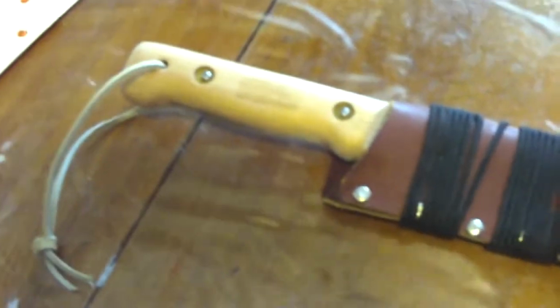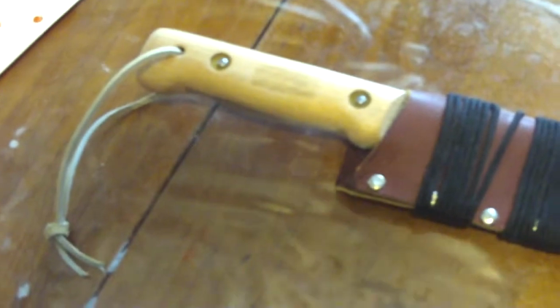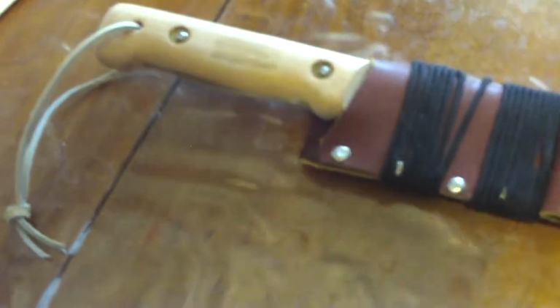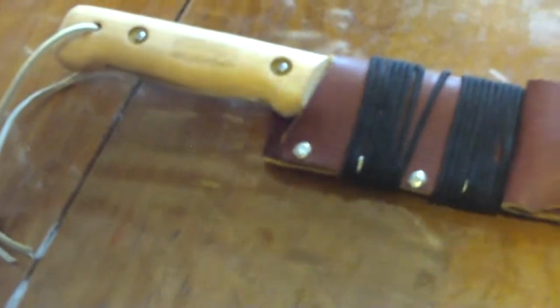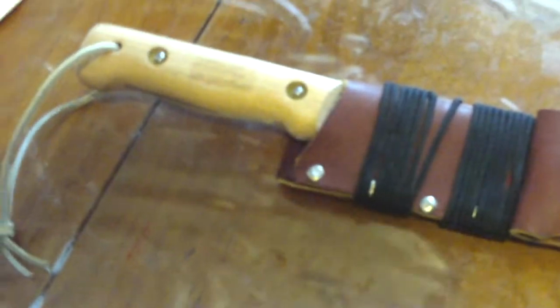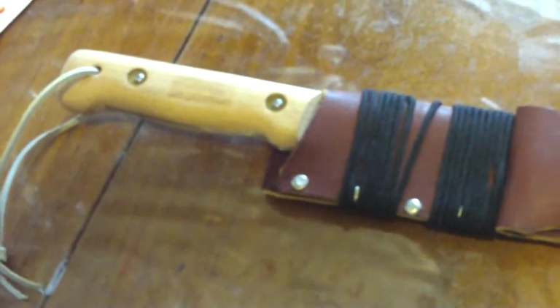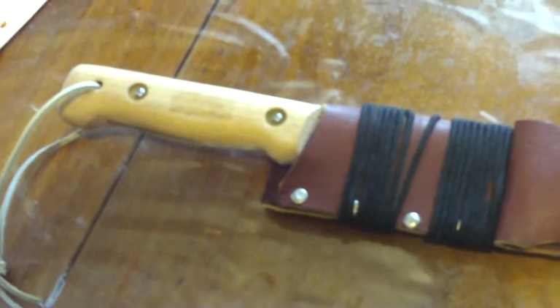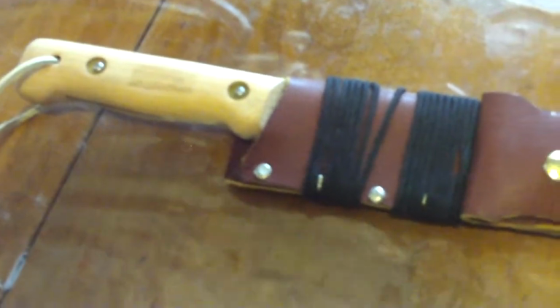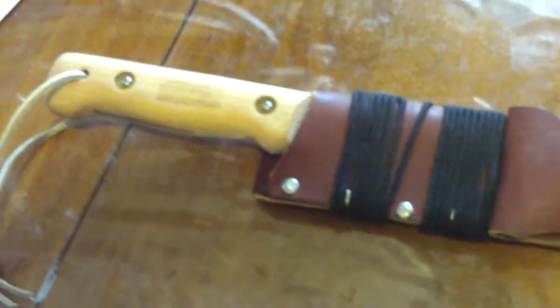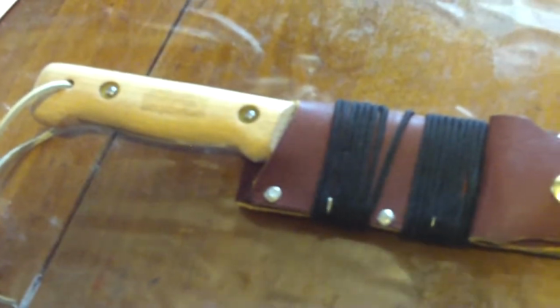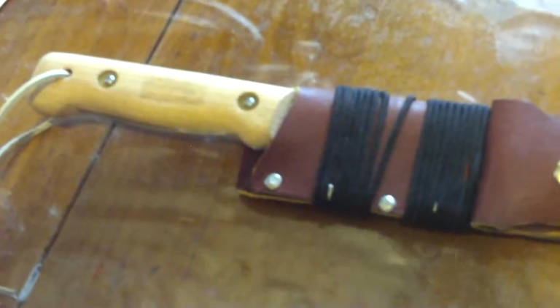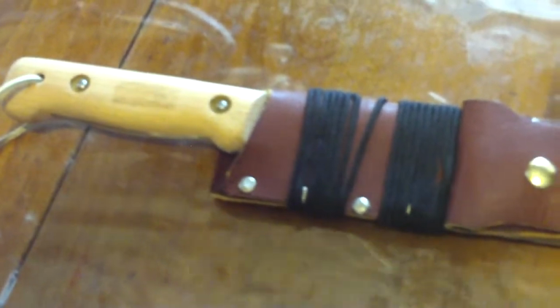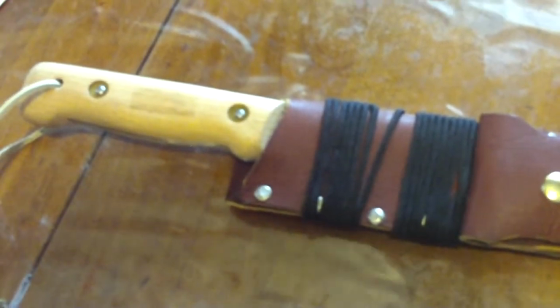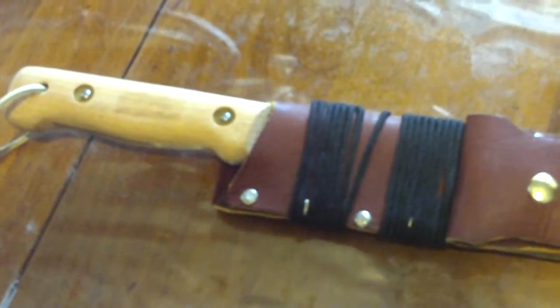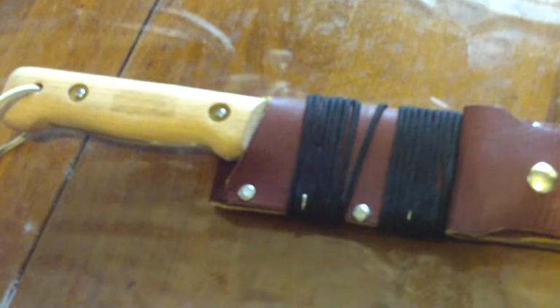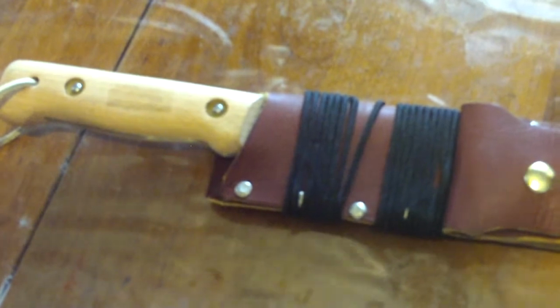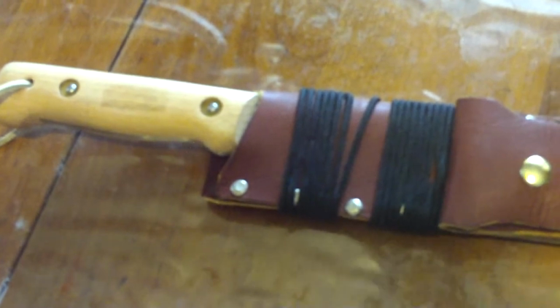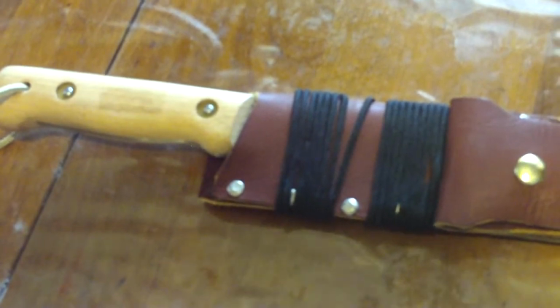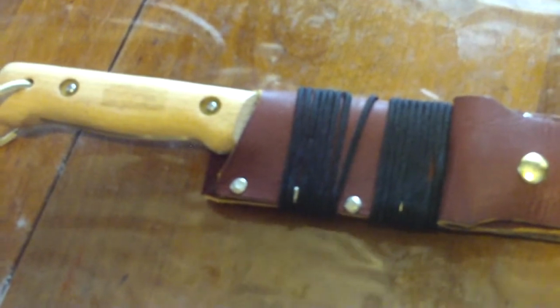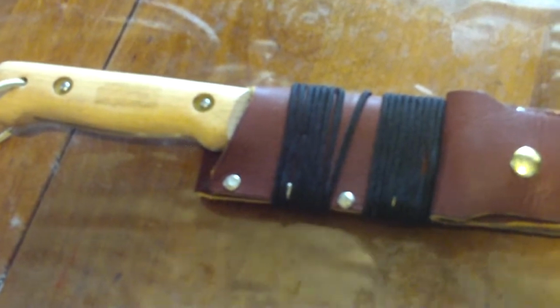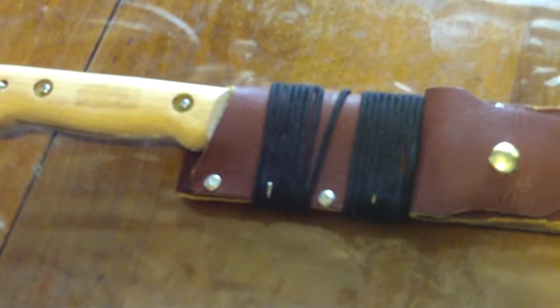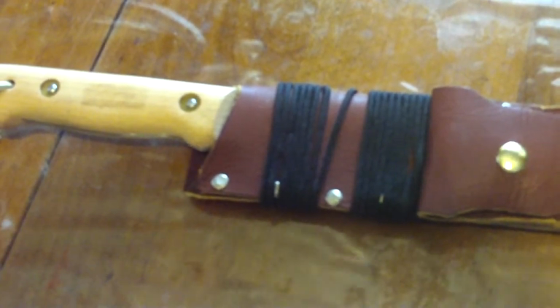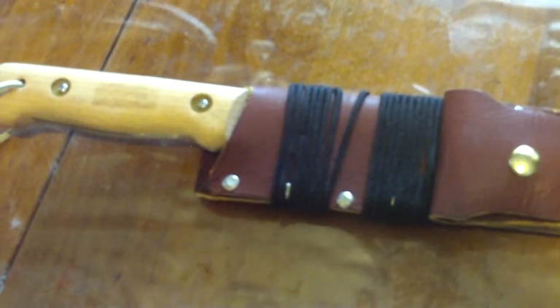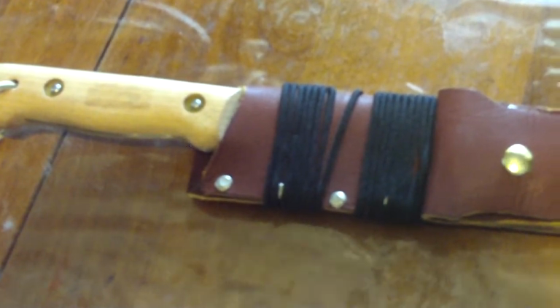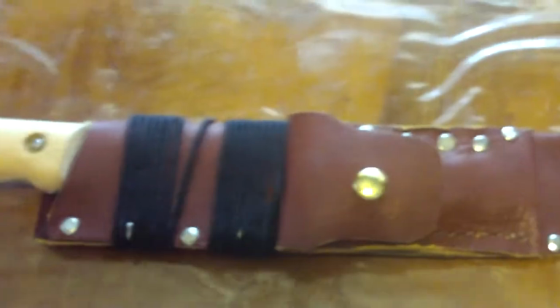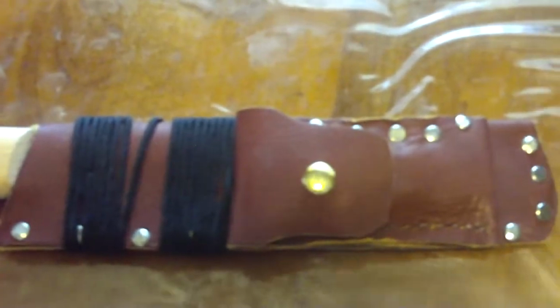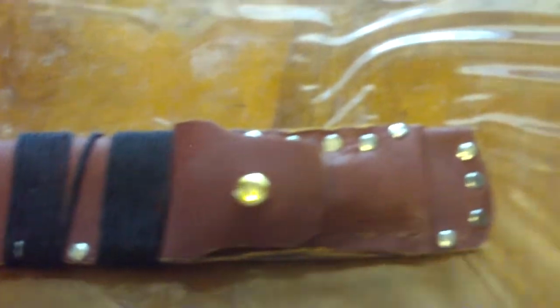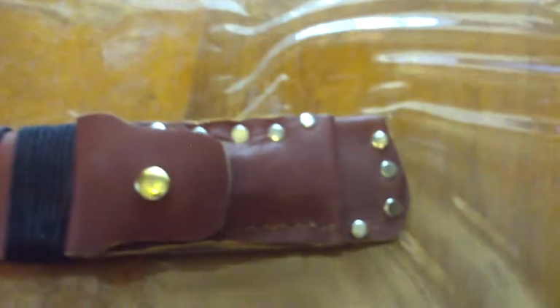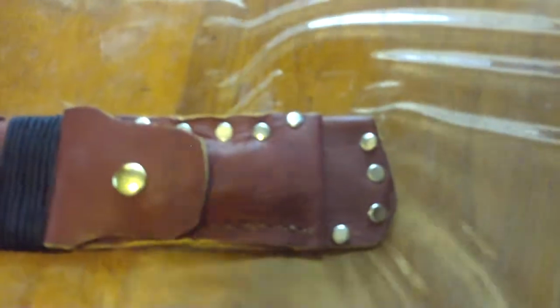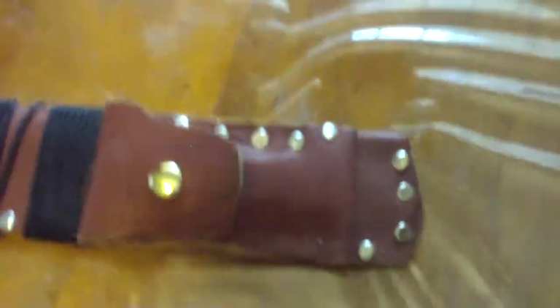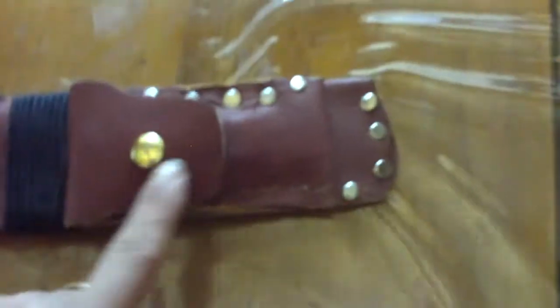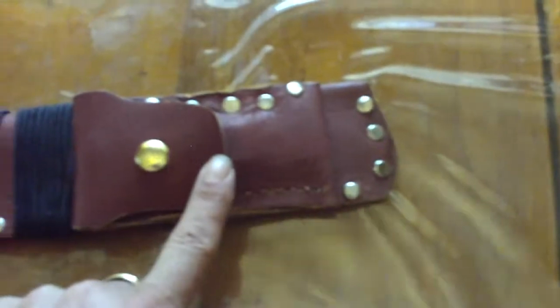It's one of them British Army machetes. It came in a nylon sheath, but I made a leather sheath for it with a pouch.